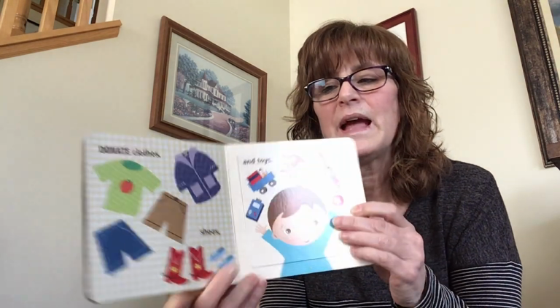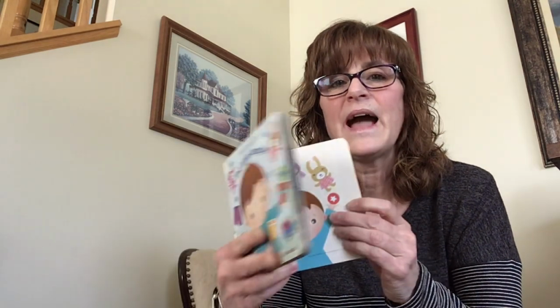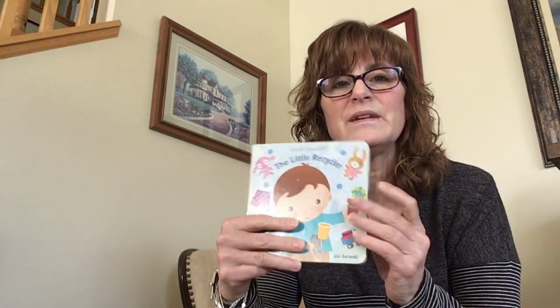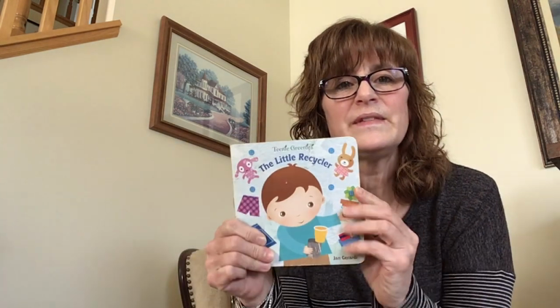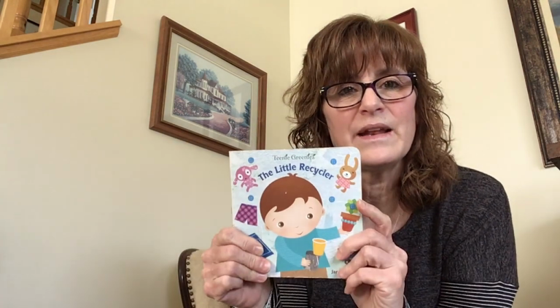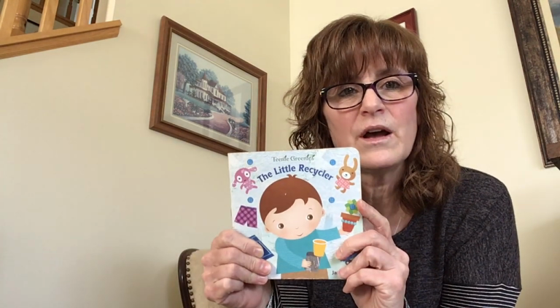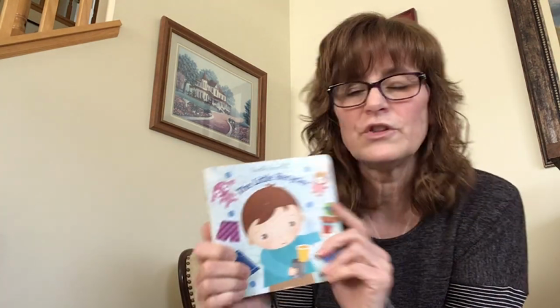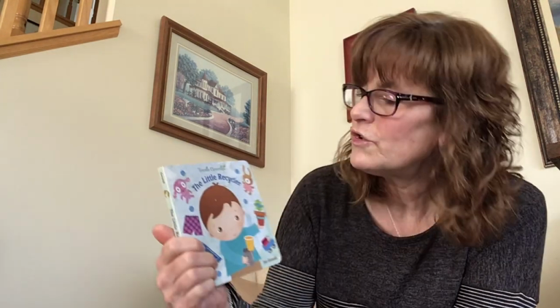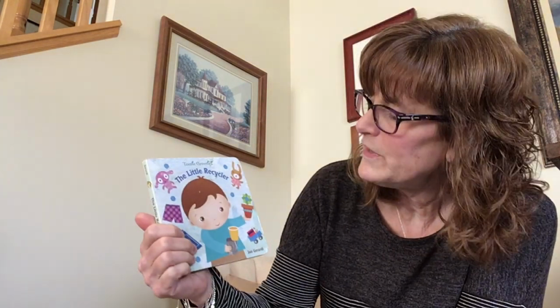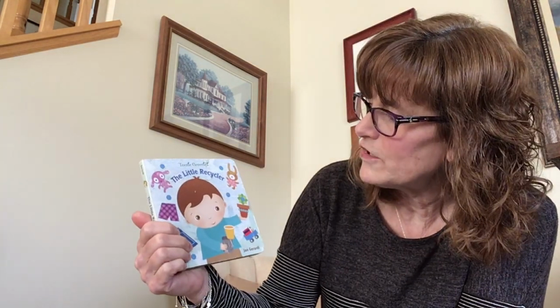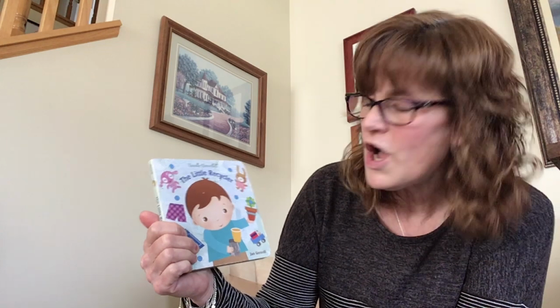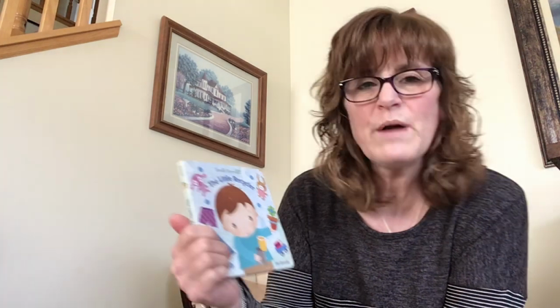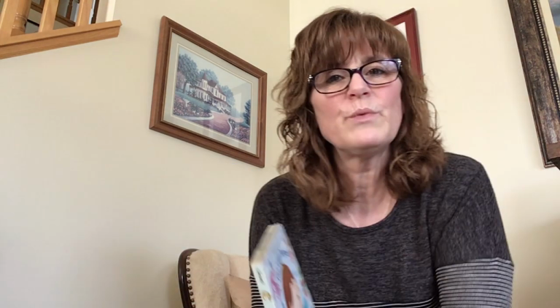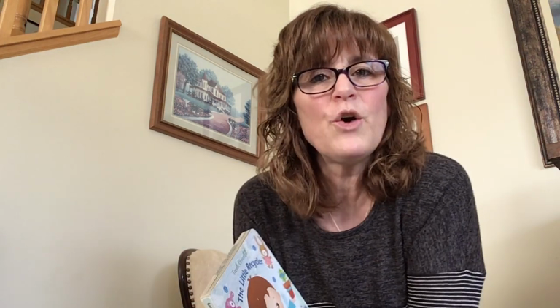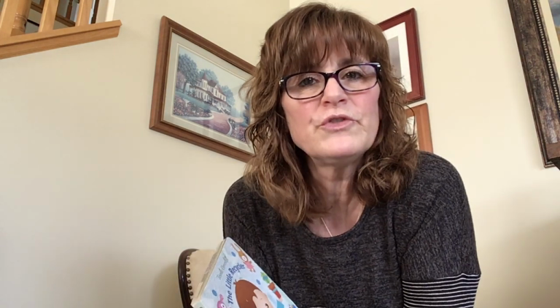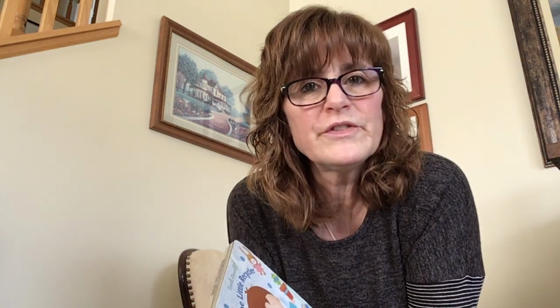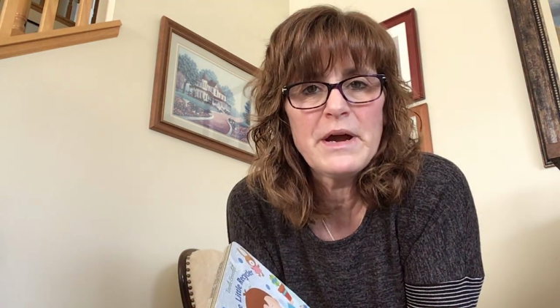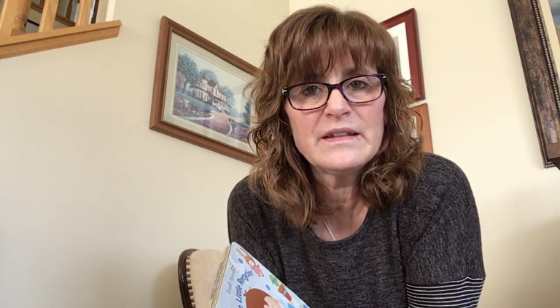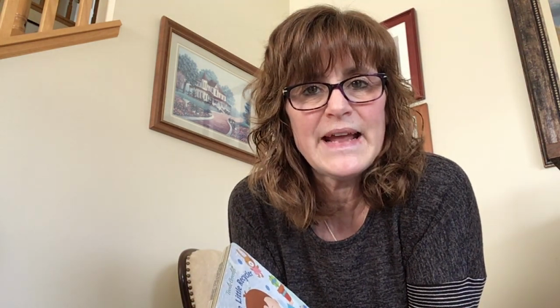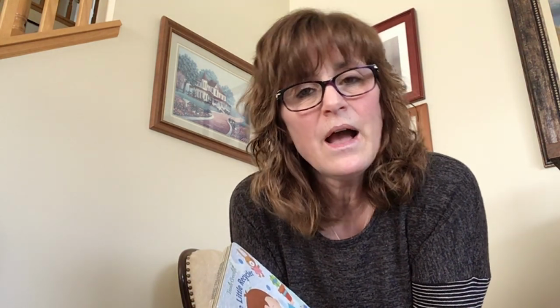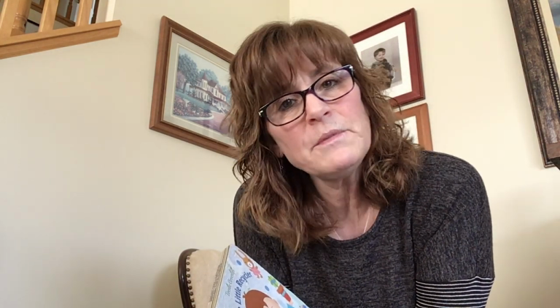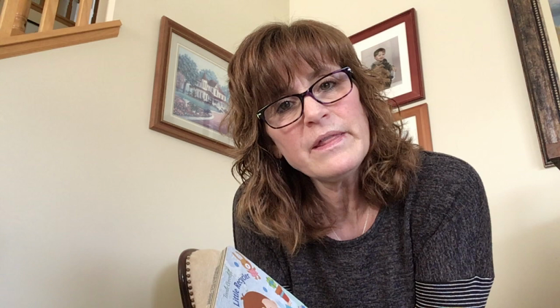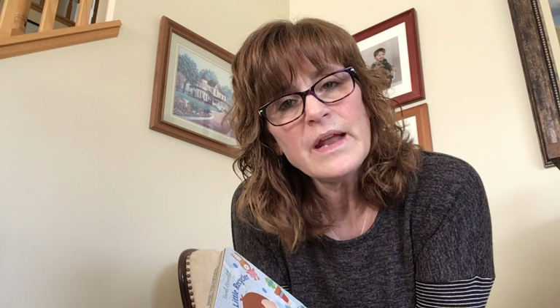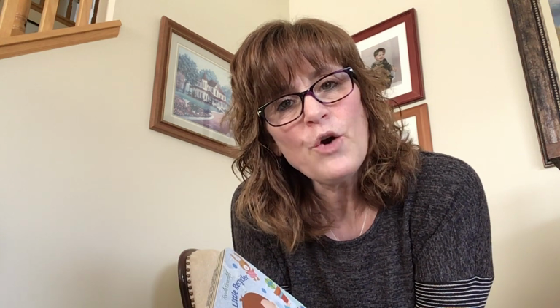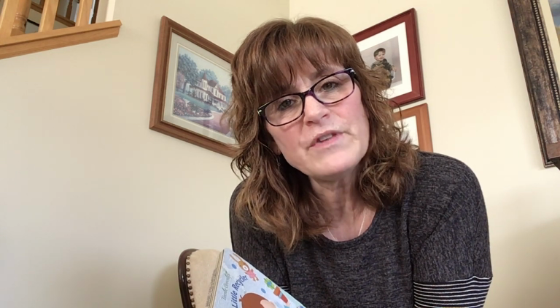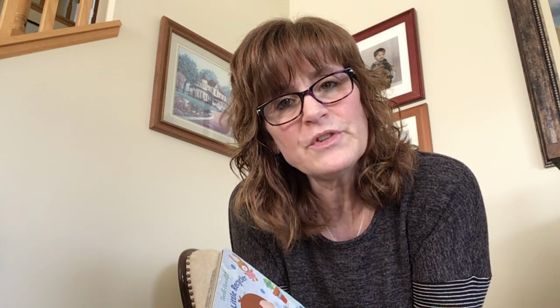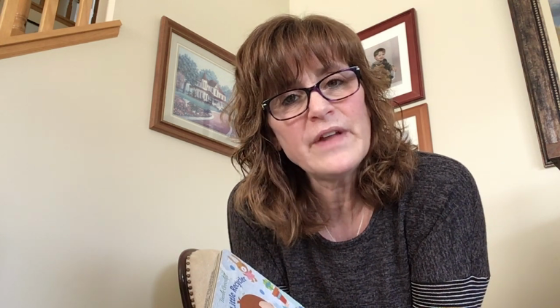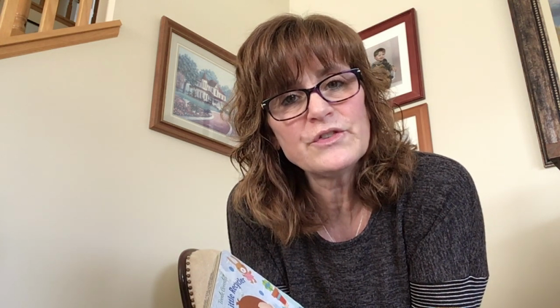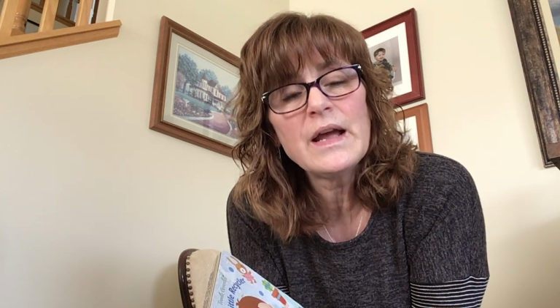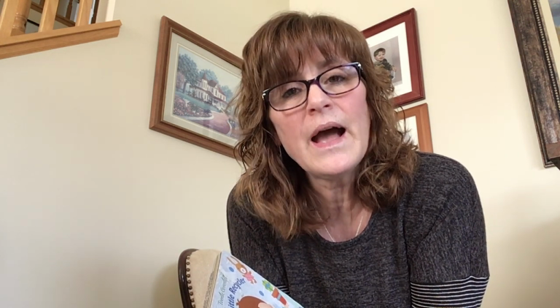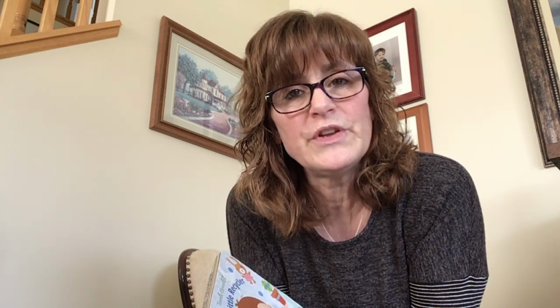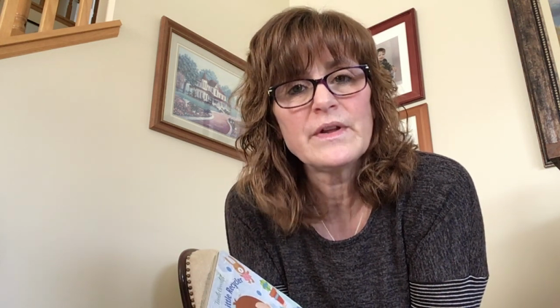And that is the end of The Little Recycler. That was a good one. I hope you learned a little something about recycling today. I am Miss Beth, and I hope you have an absolutely fantastical day. And I will see you next time.